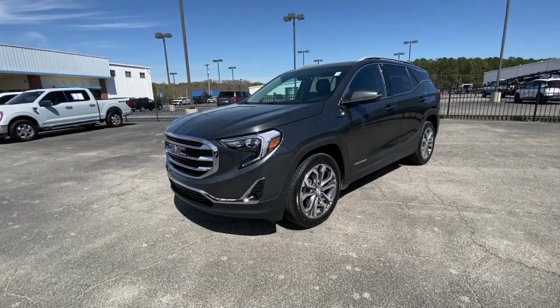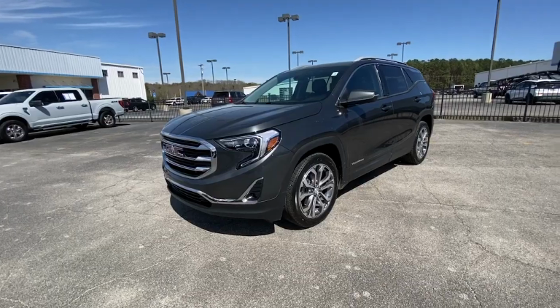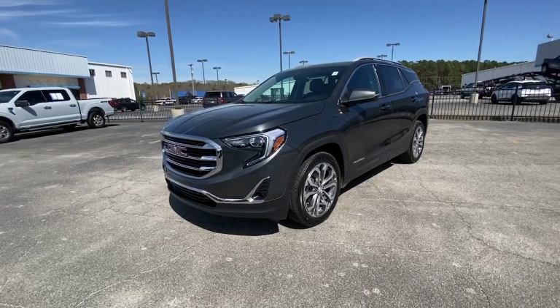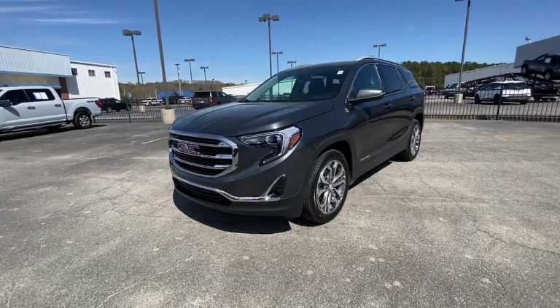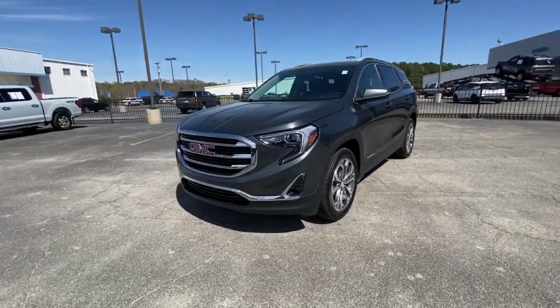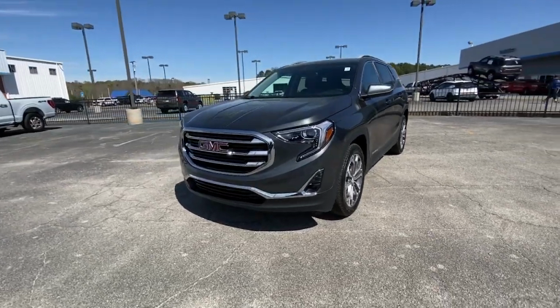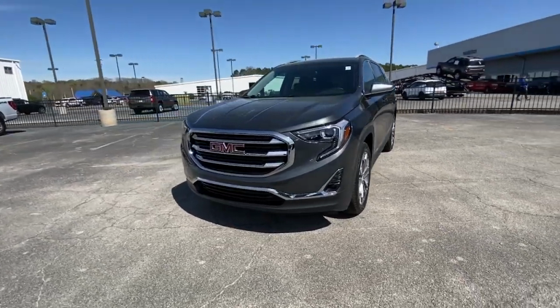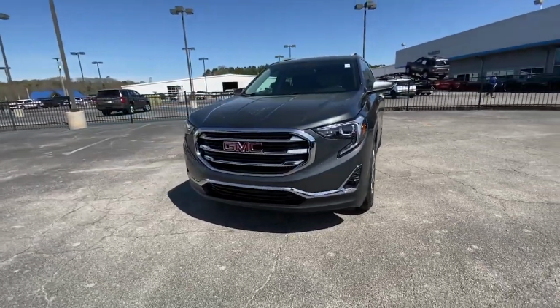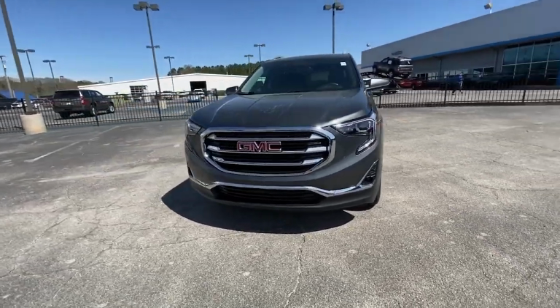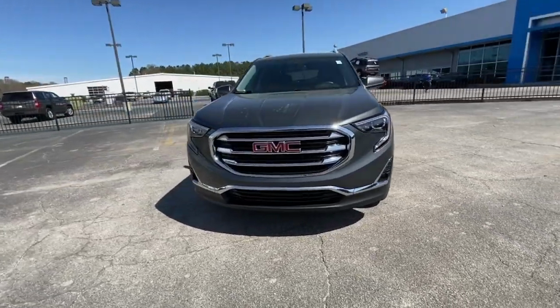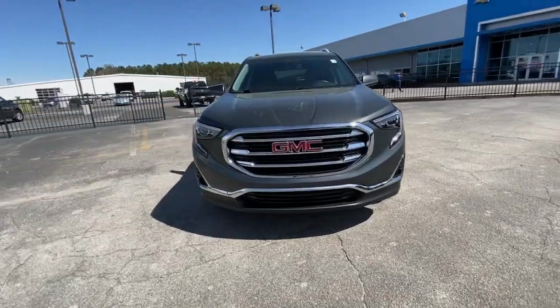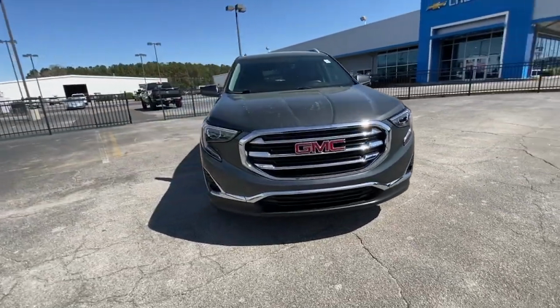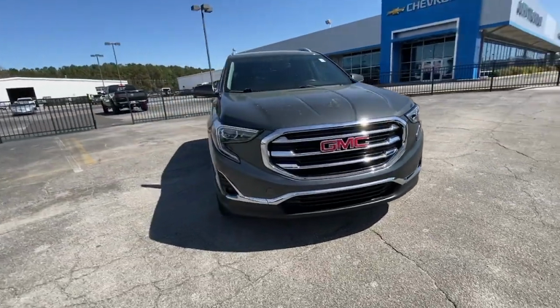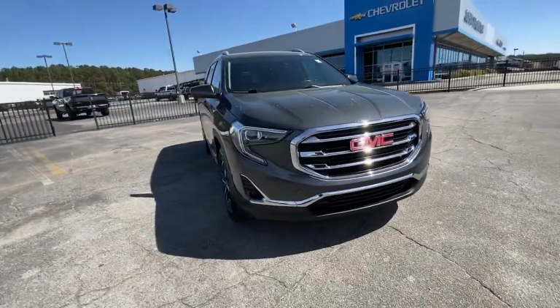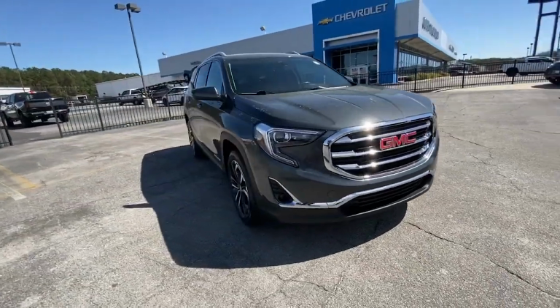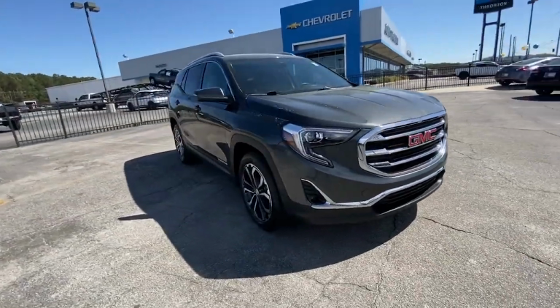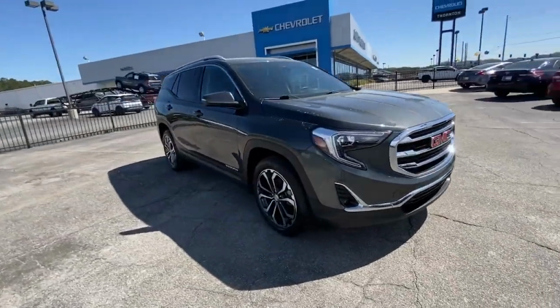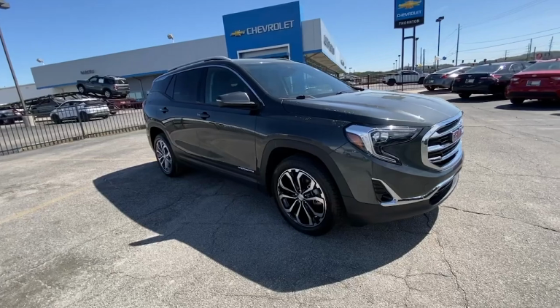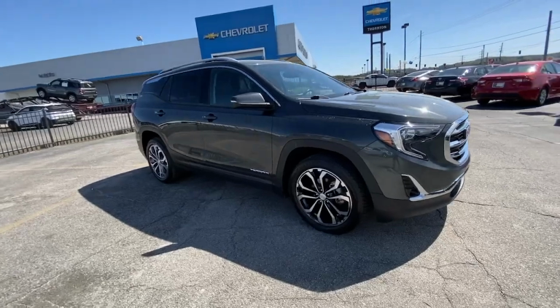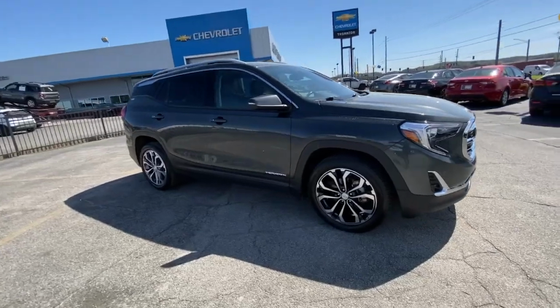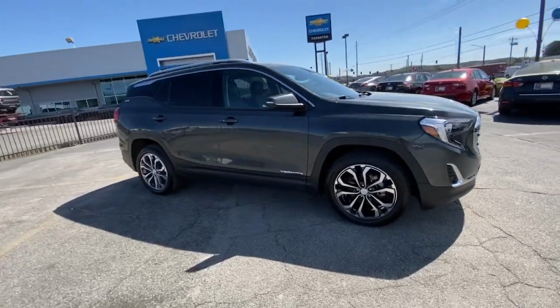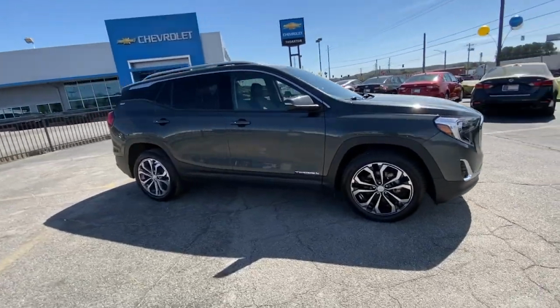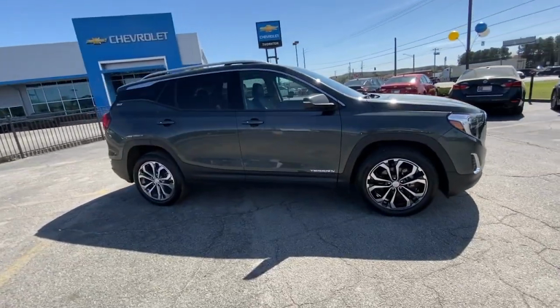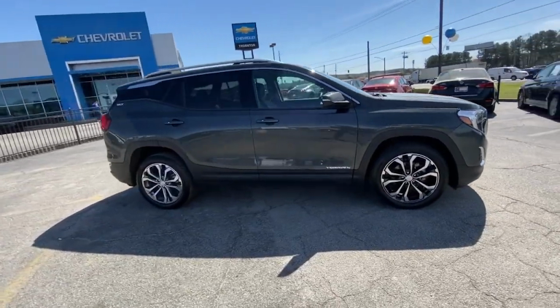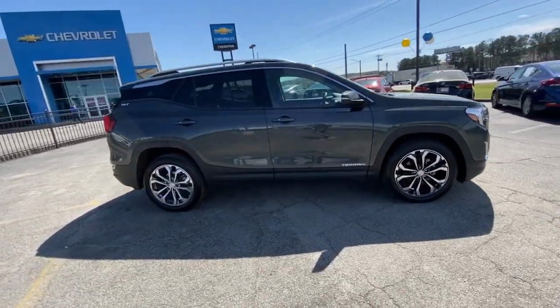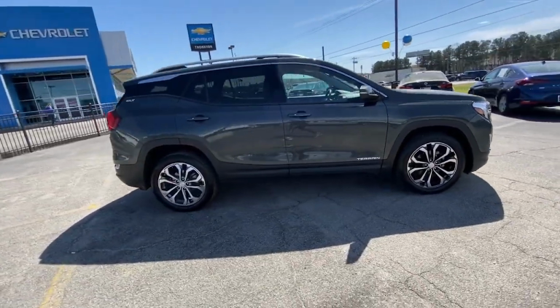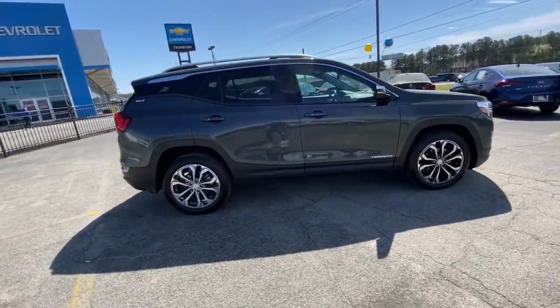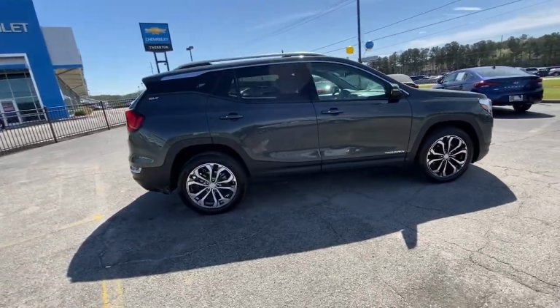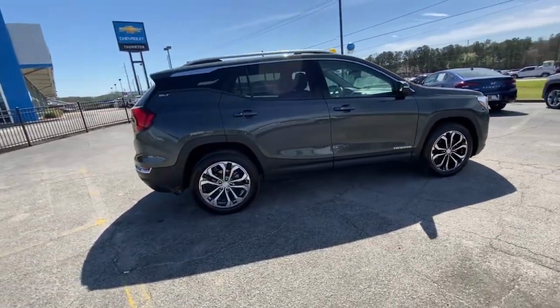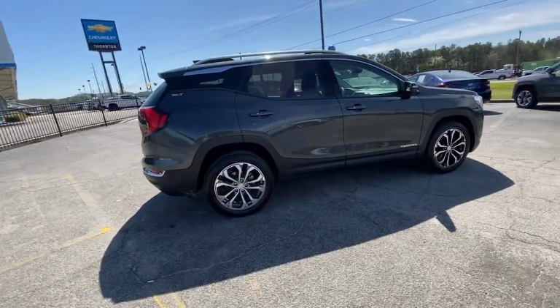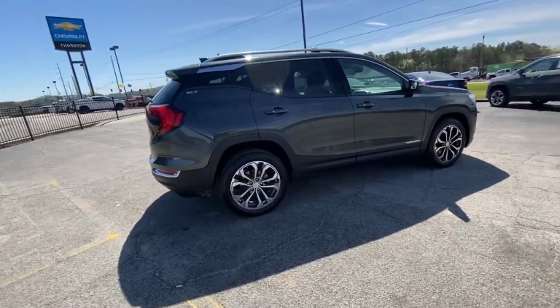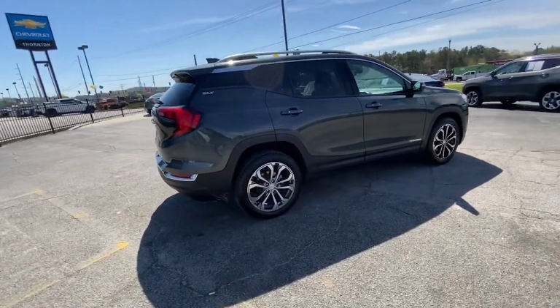Introducing the 2021 GMC Terrain. This vehicle is an outstanding buy with fewer than 70,000 miles on the odometer.